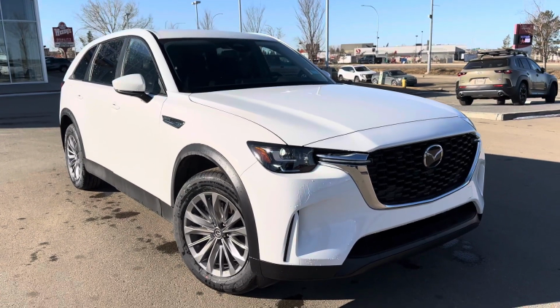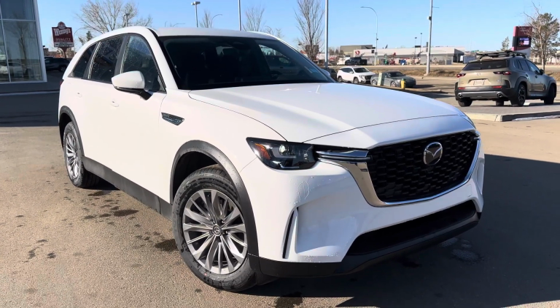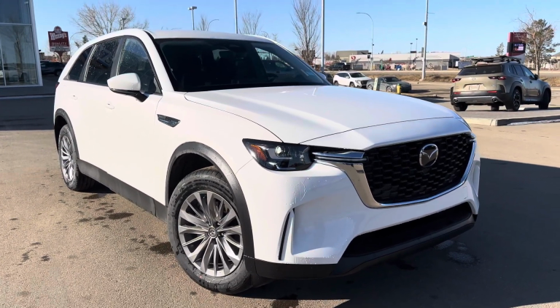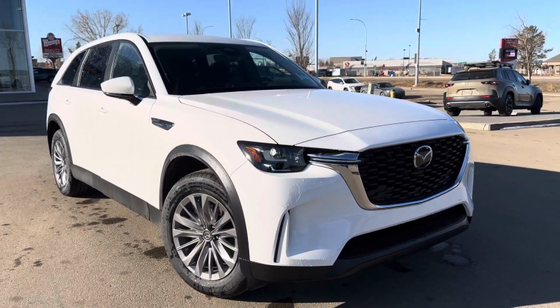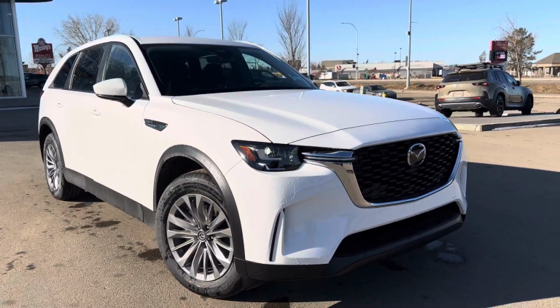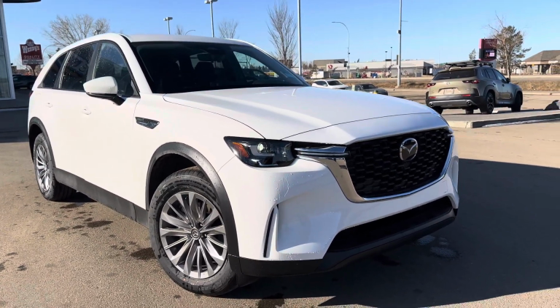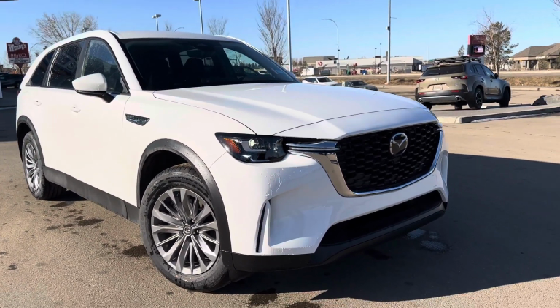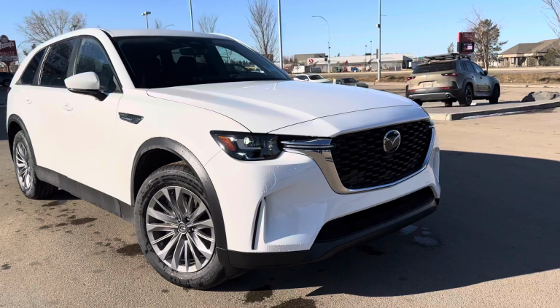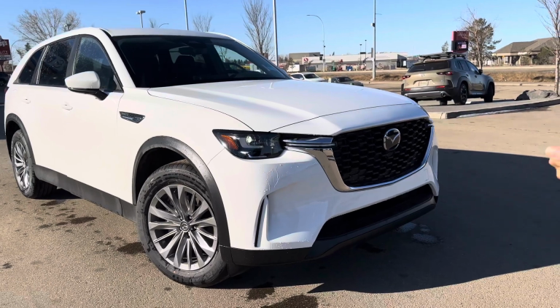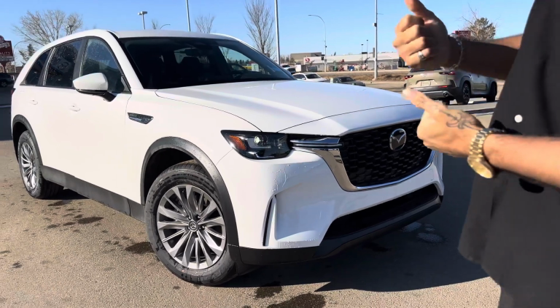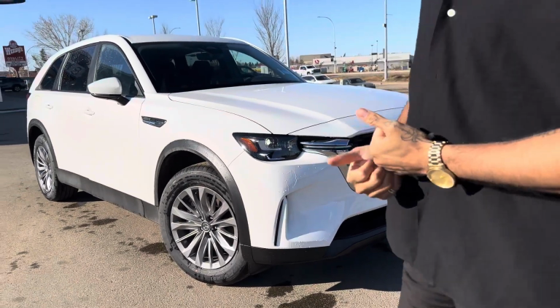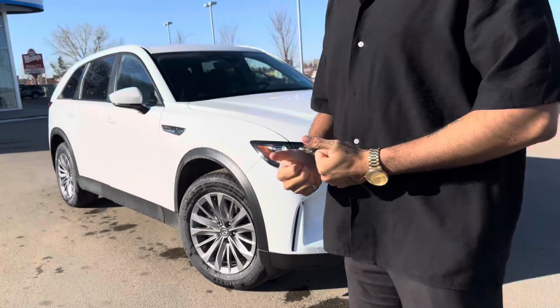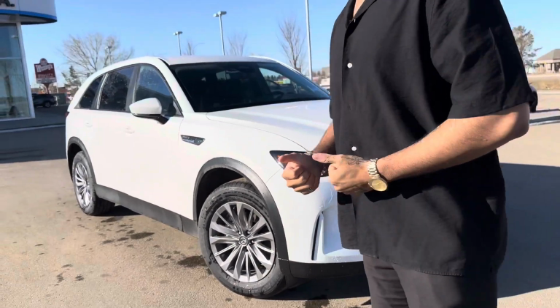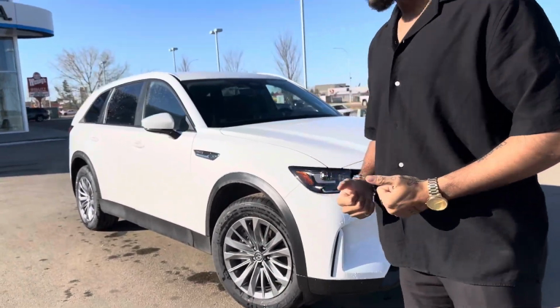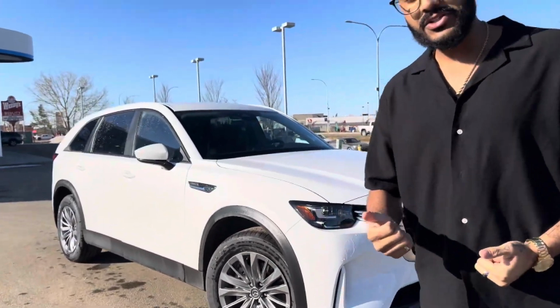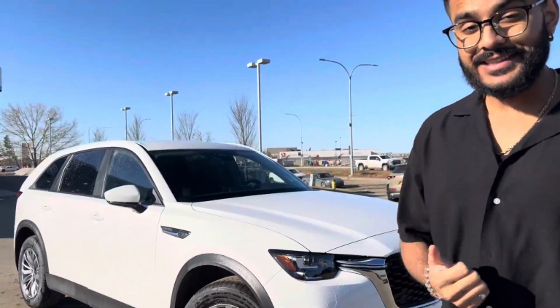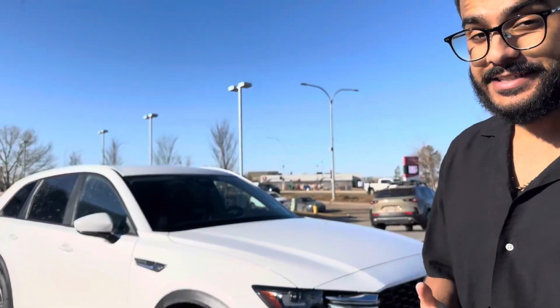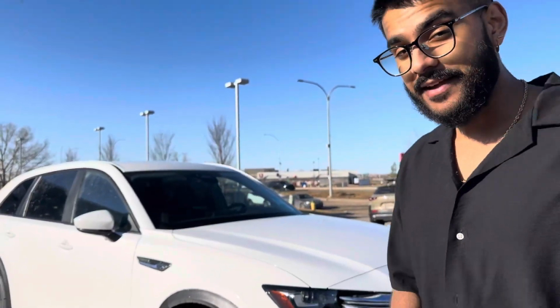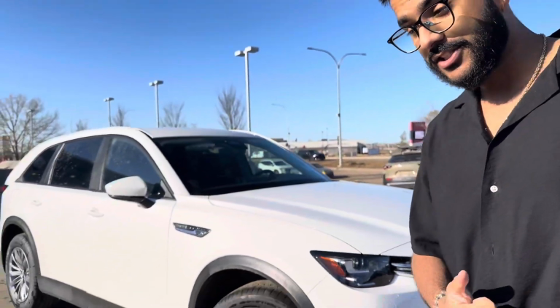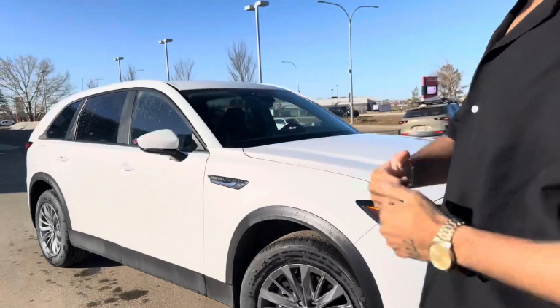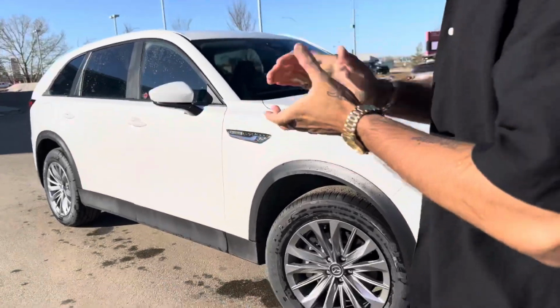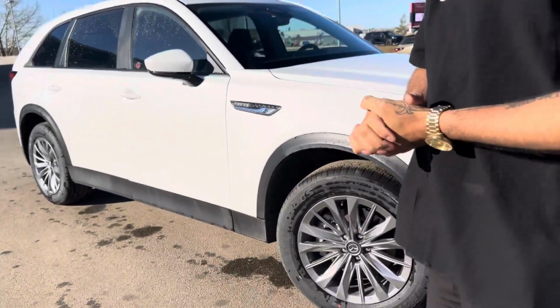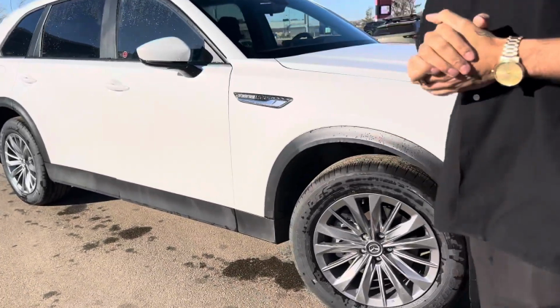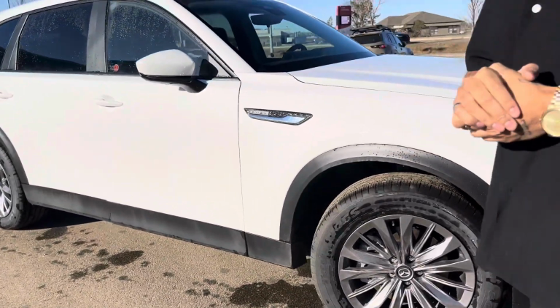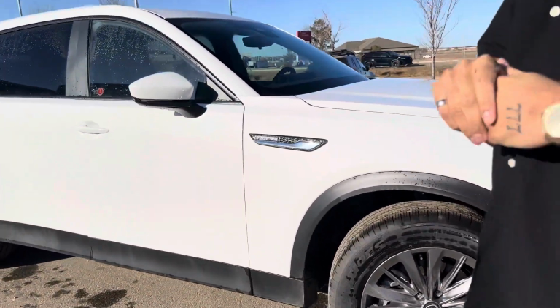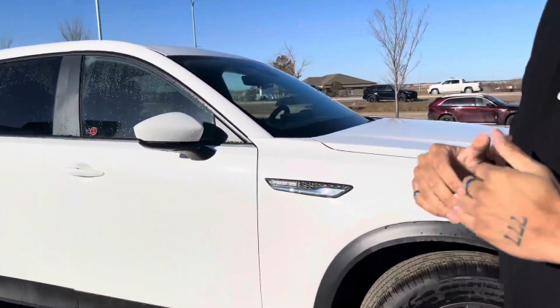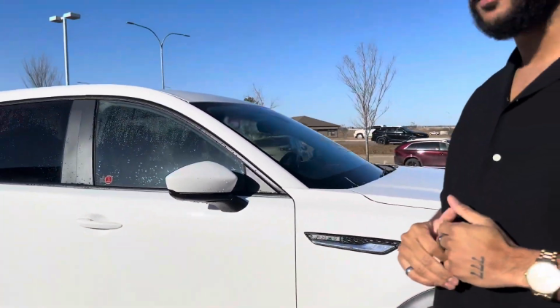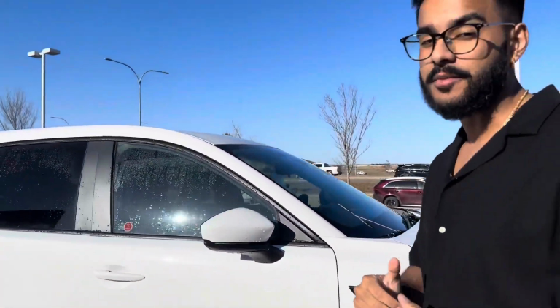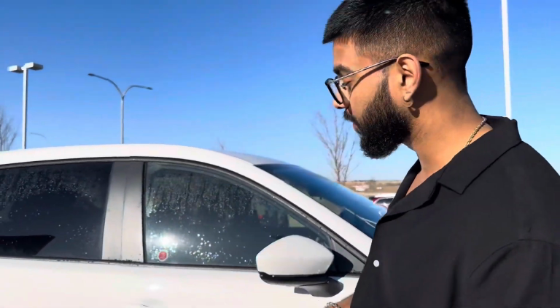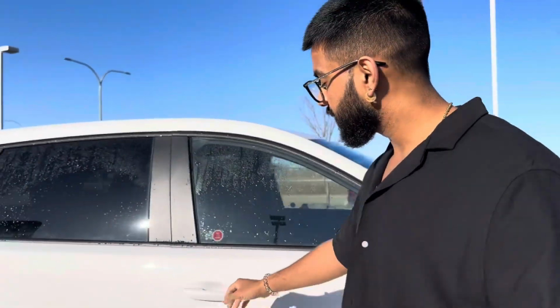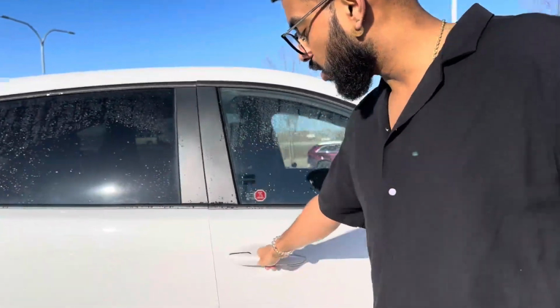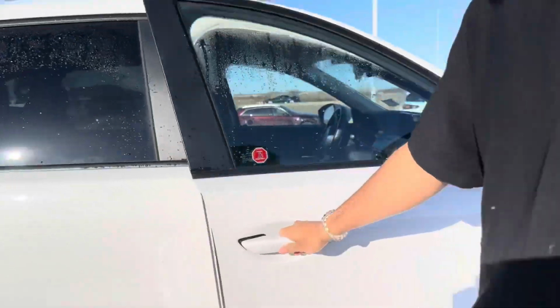This is one of our 2024 Mazda CX-90s, and this is the PHEV GS model. But you still do get that nice PHEV engine which, honestly, will surprise you — it's very much up there in performance.